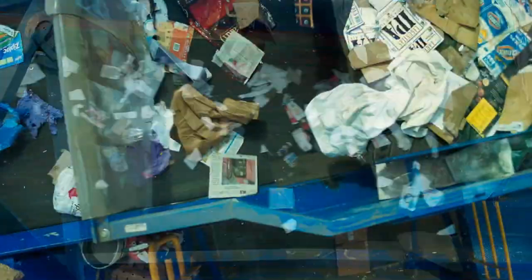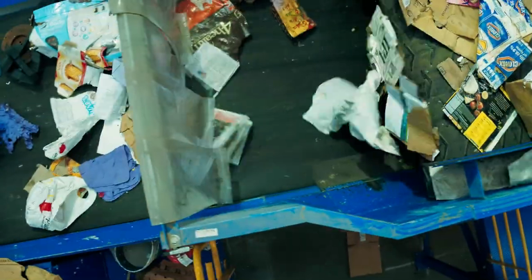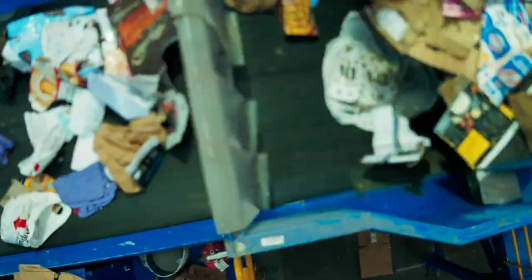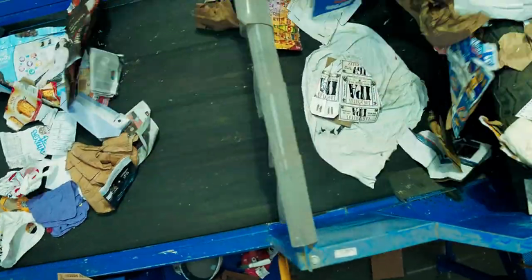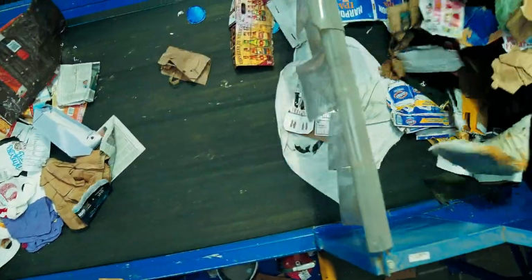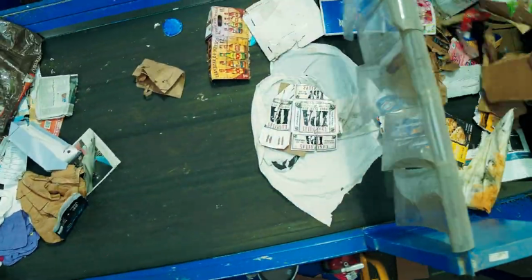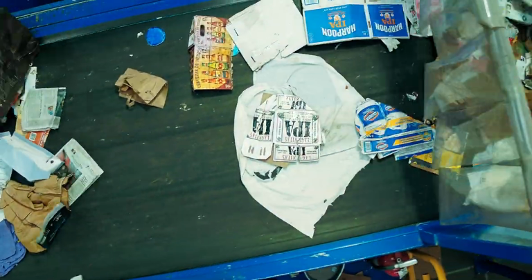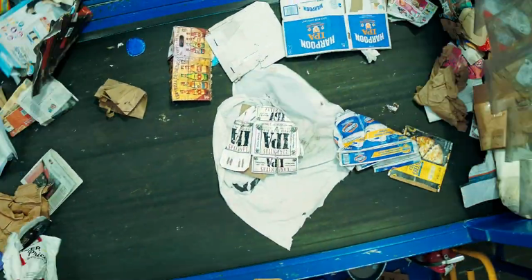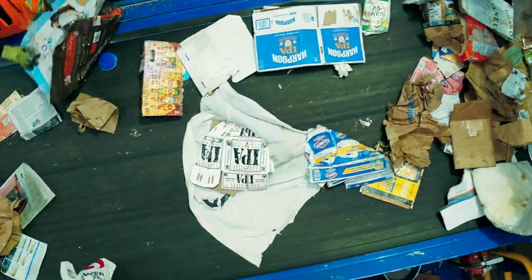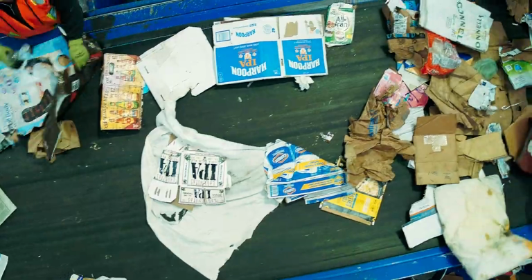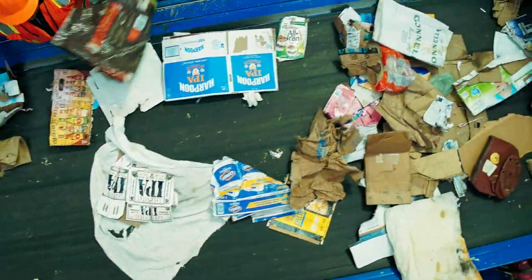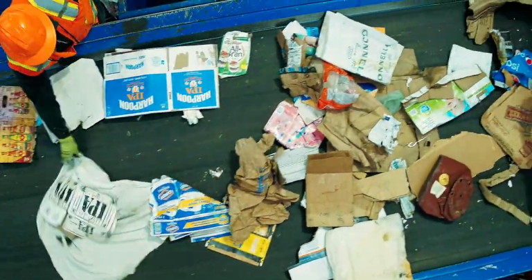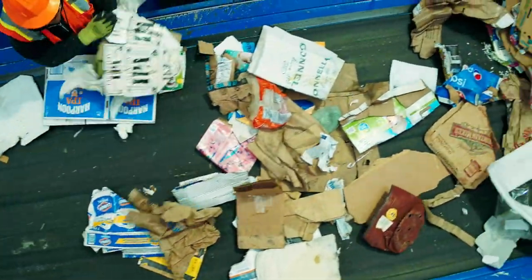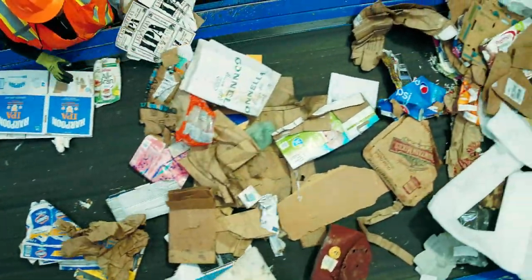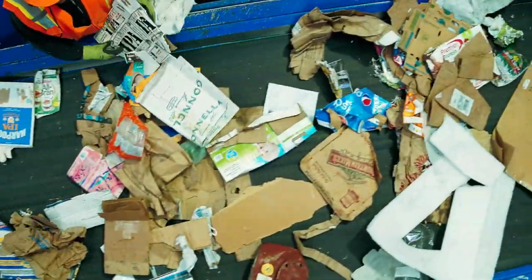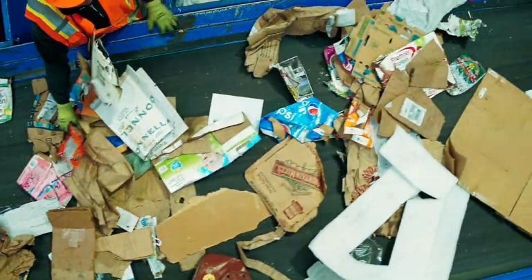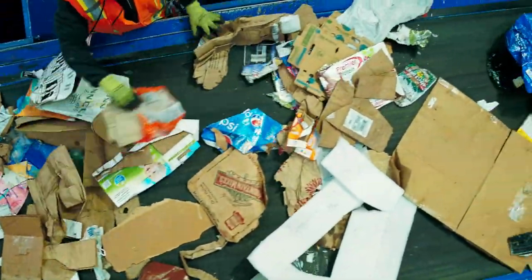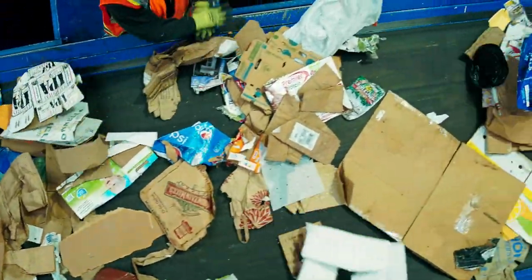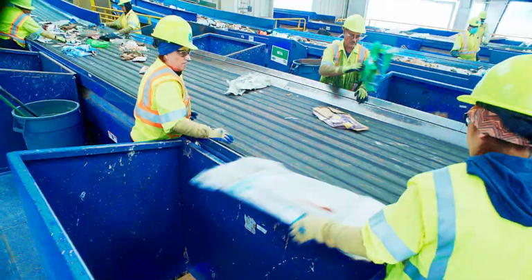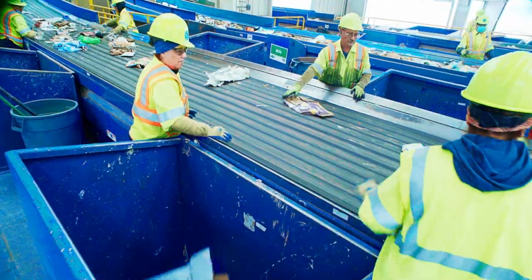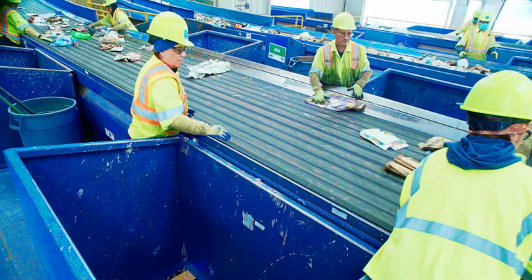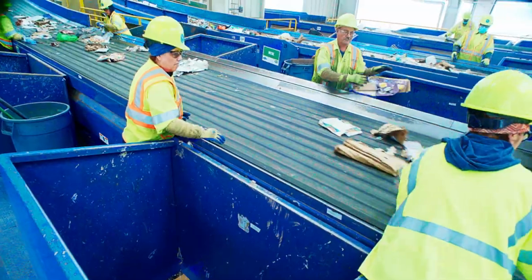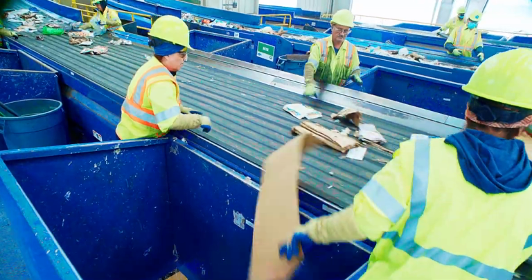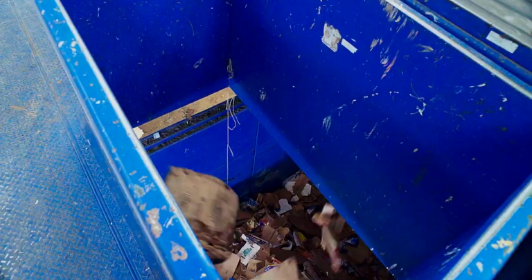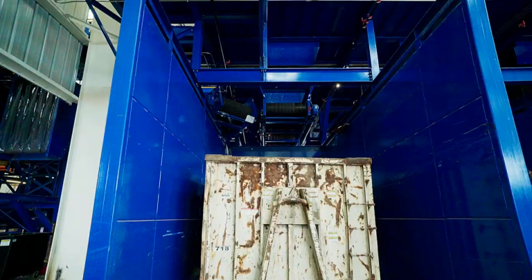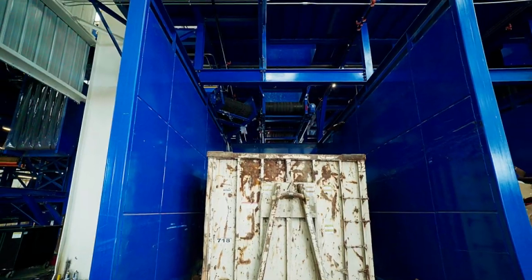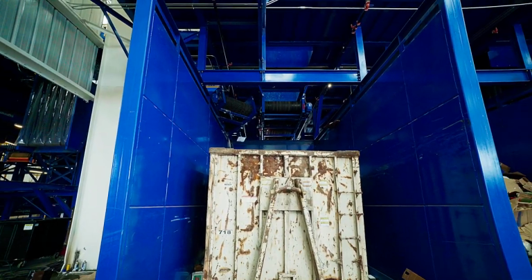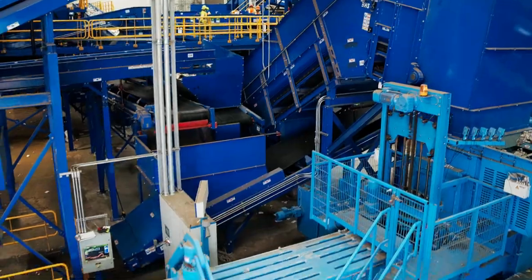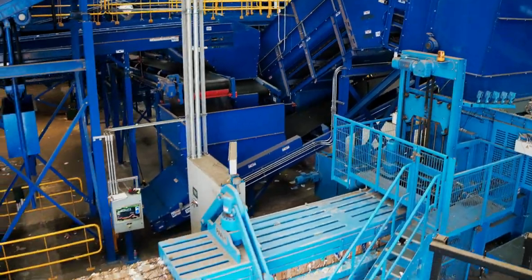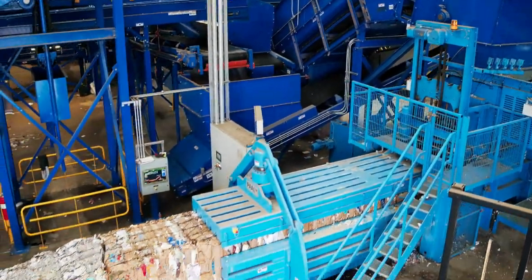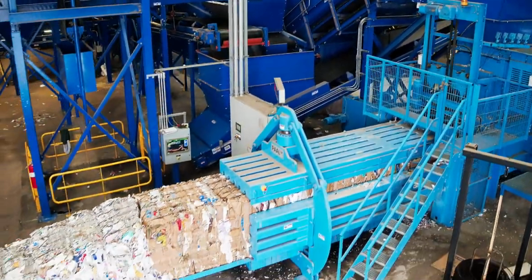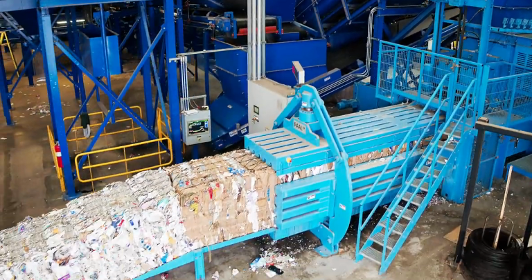The recyclables flow past the pre-sort deck, where employees remove contaminants like plastic bags and textiles. Large pieces of cardboard and scrap metal are dropped into bunkers below, where they can be delivered straight to the baler.